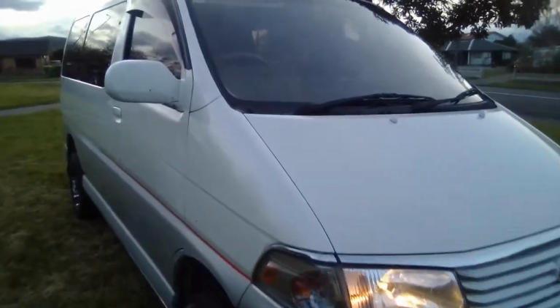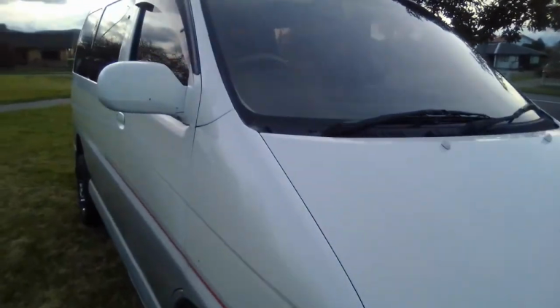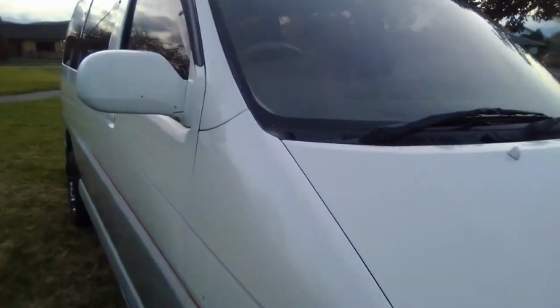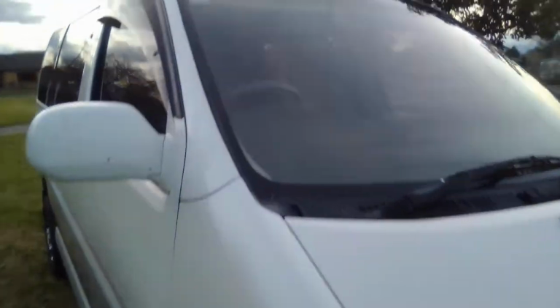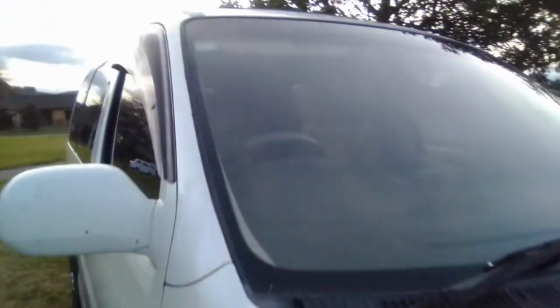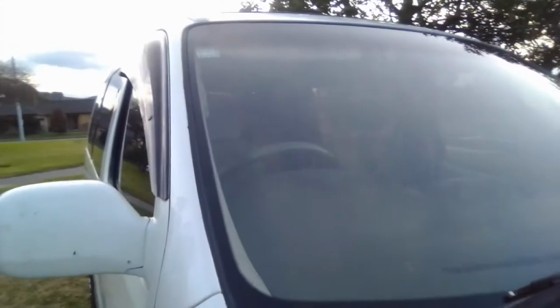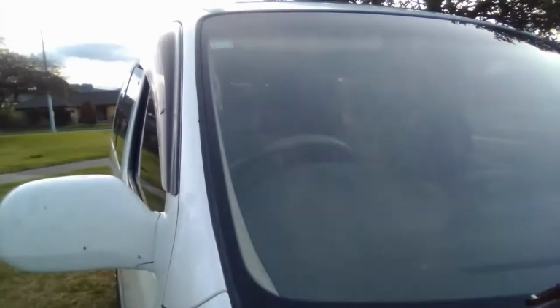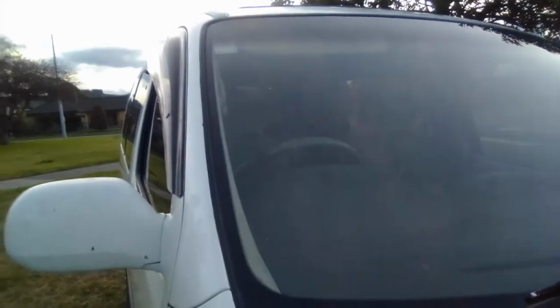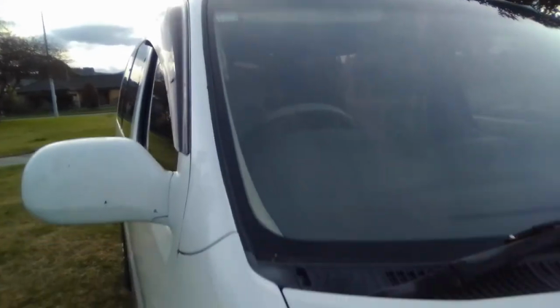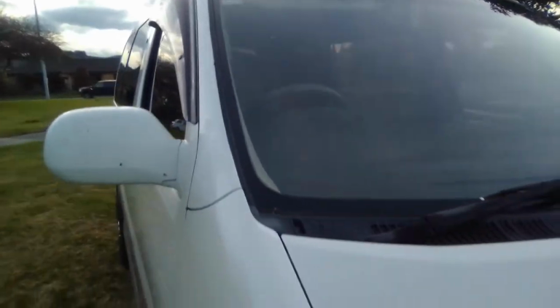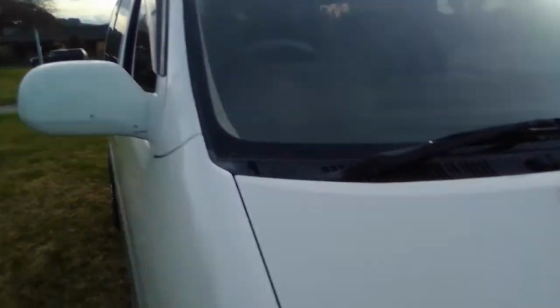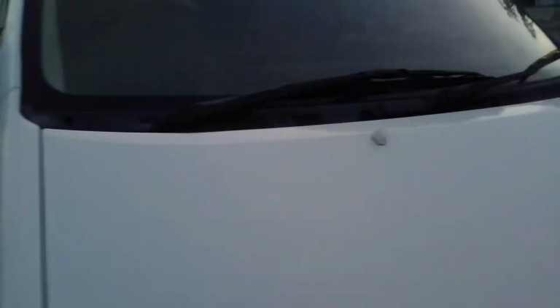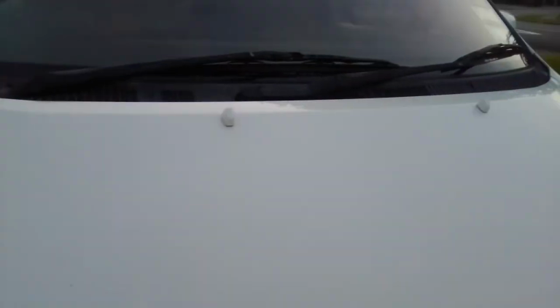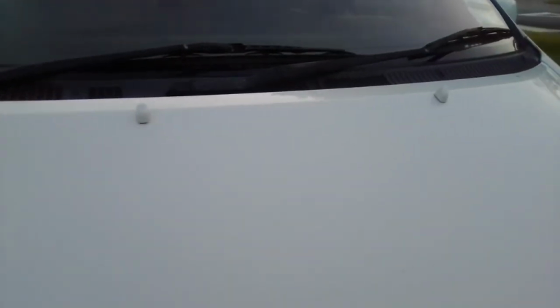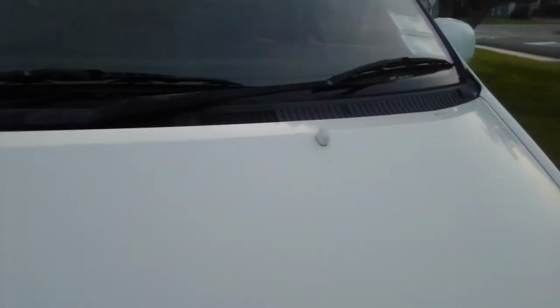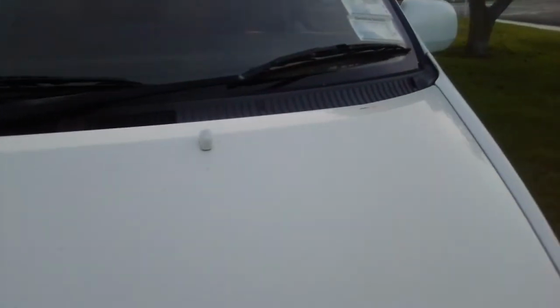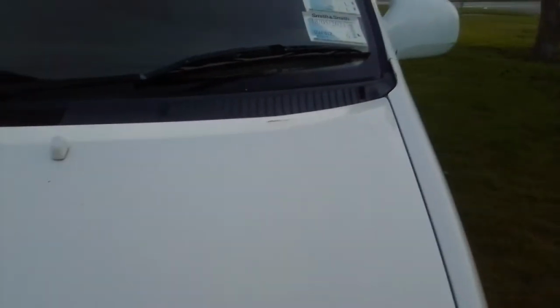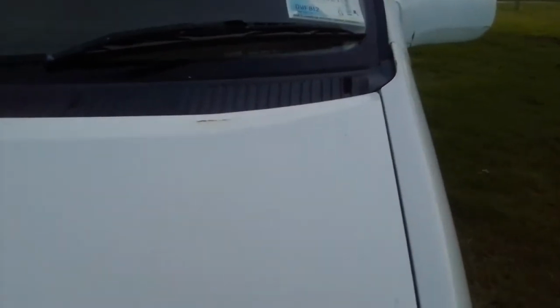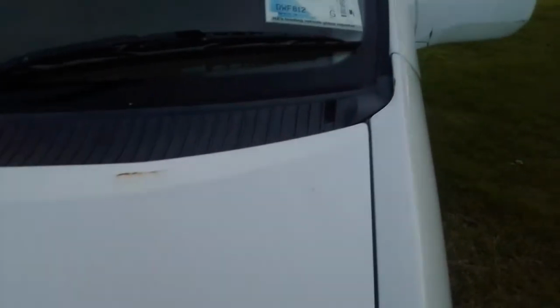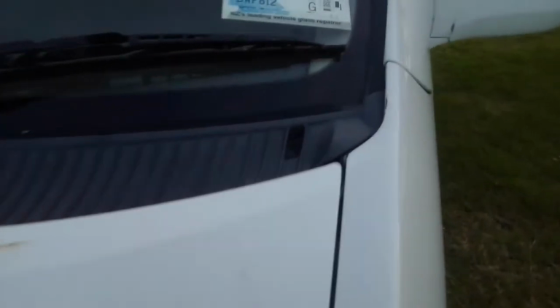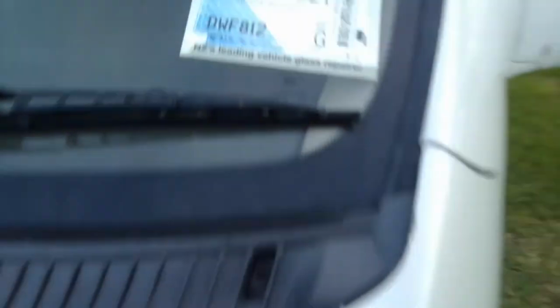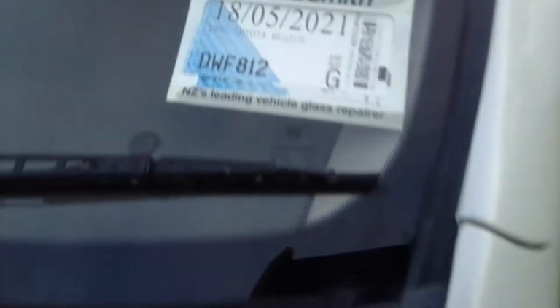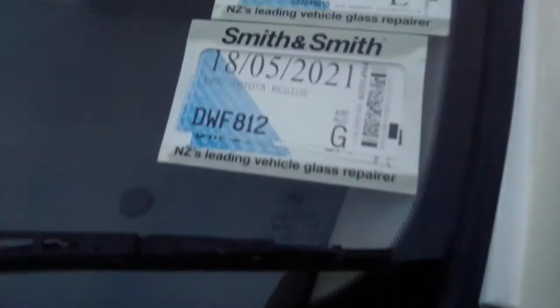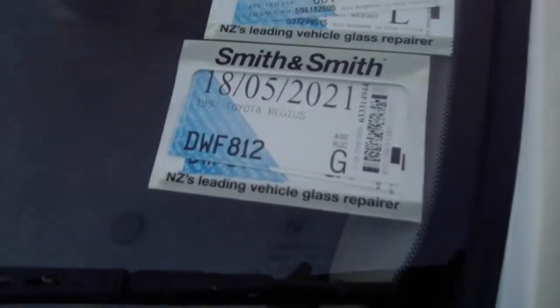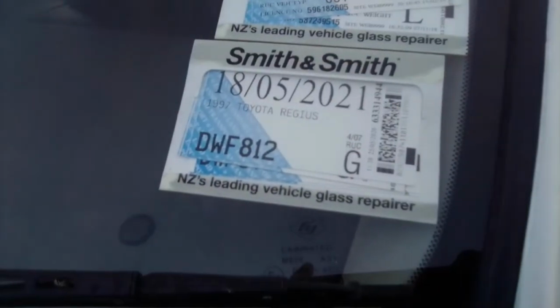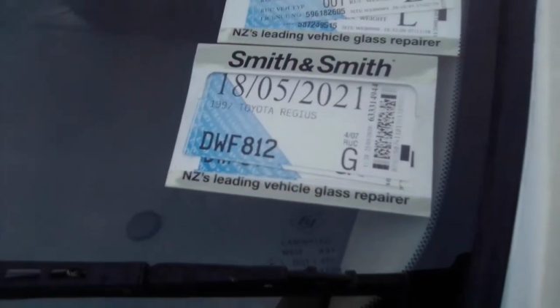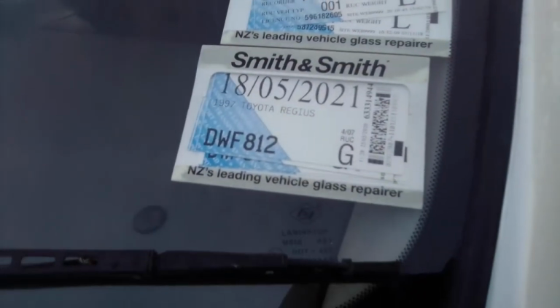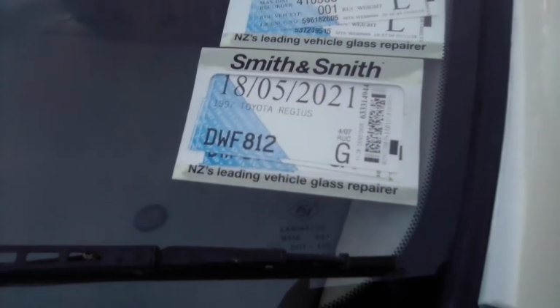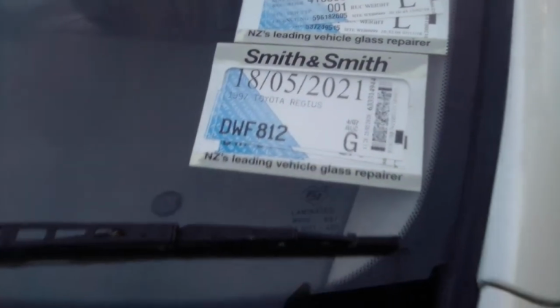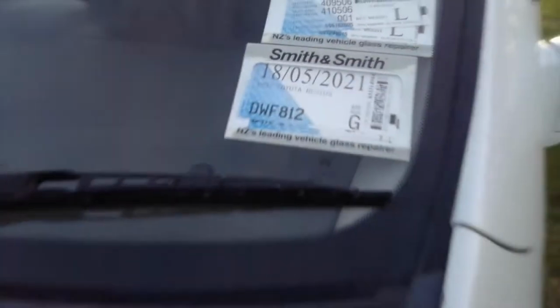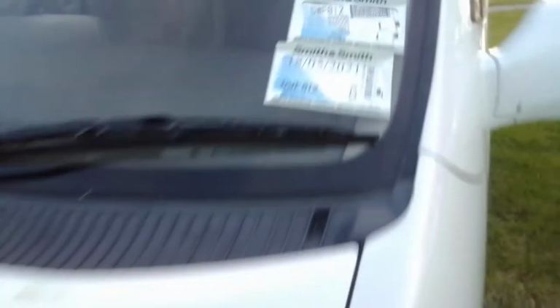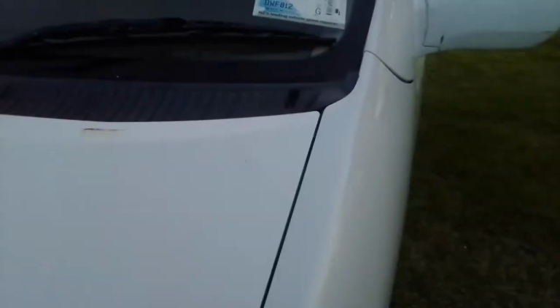So the warrant runs out on the 11th month 2020, and the WOF is due the 5th of 2021.